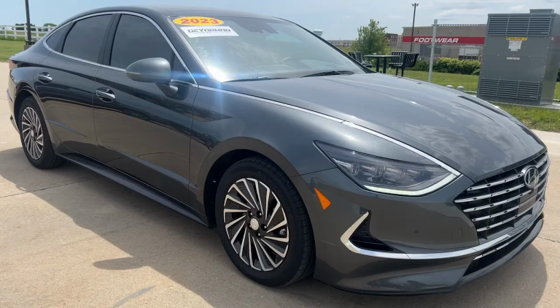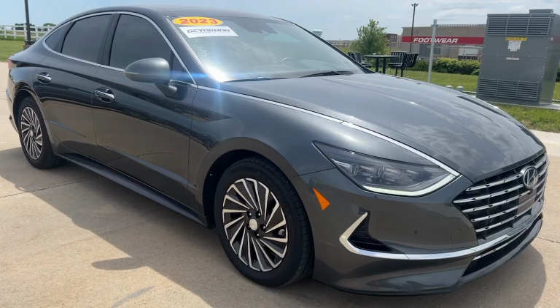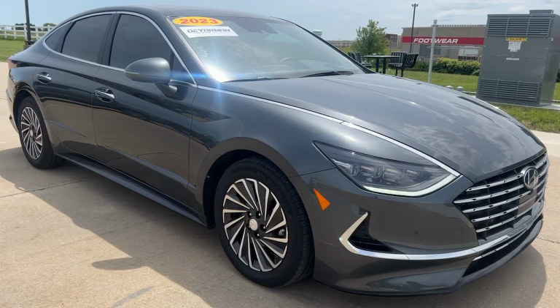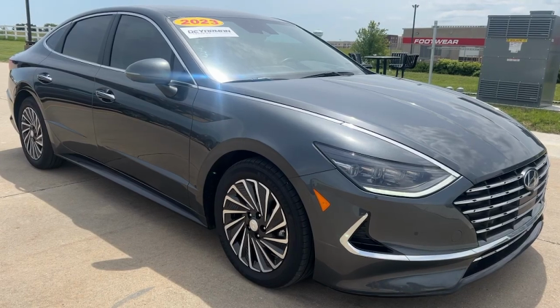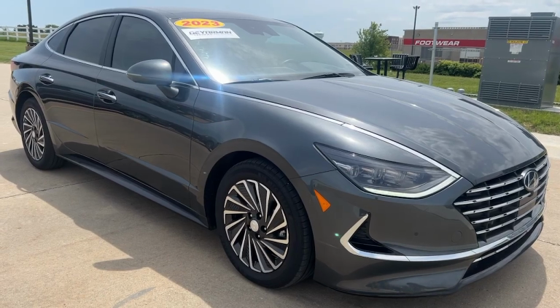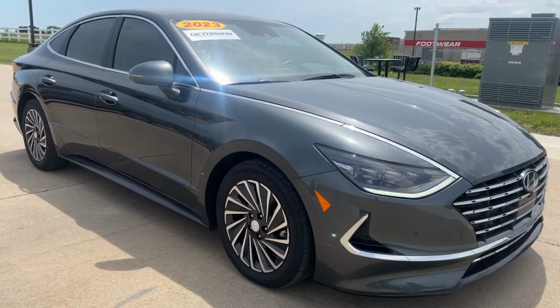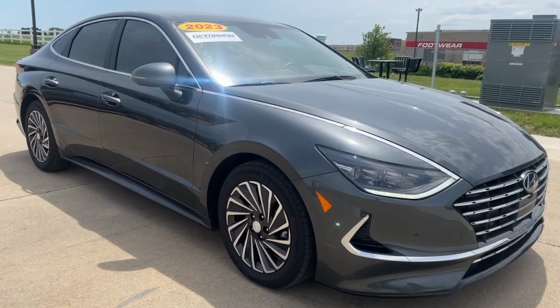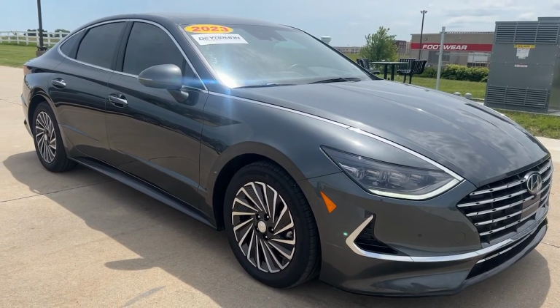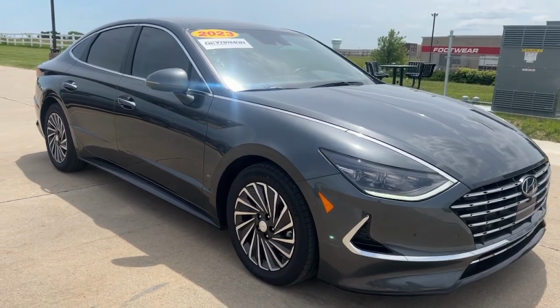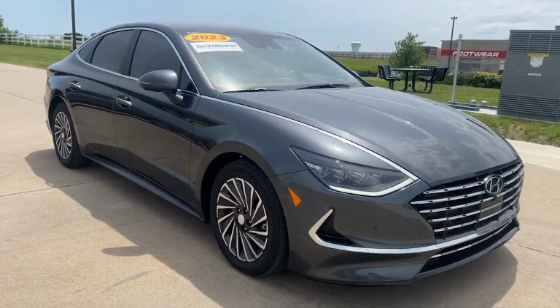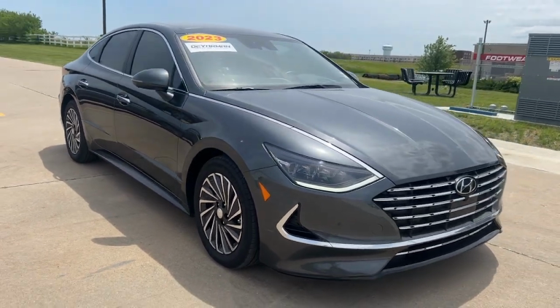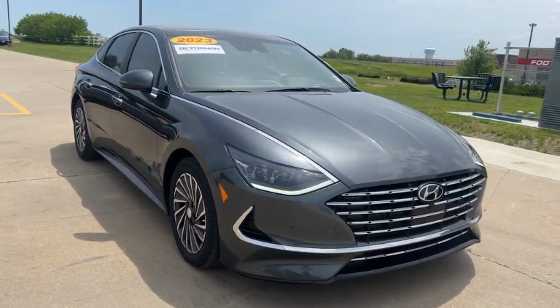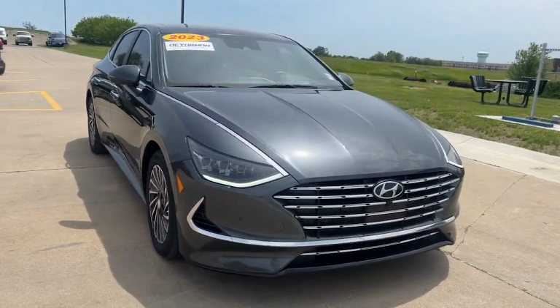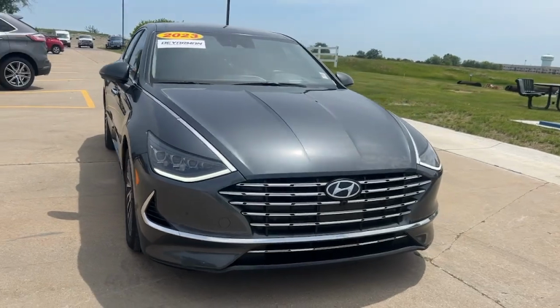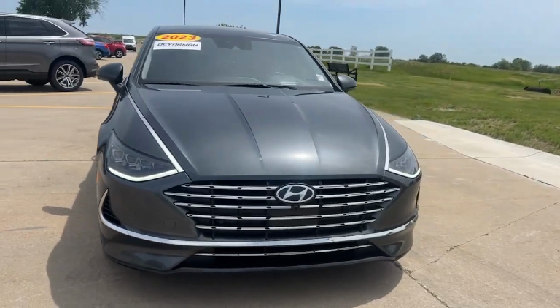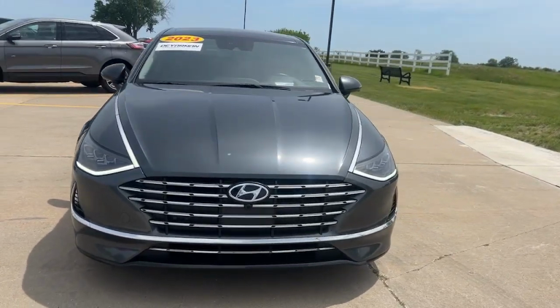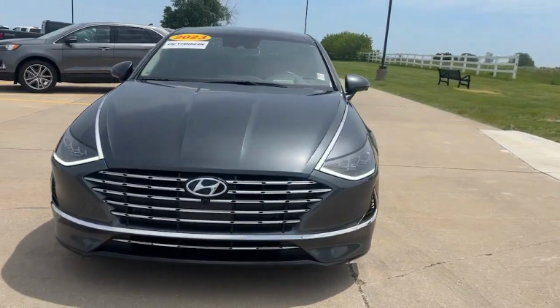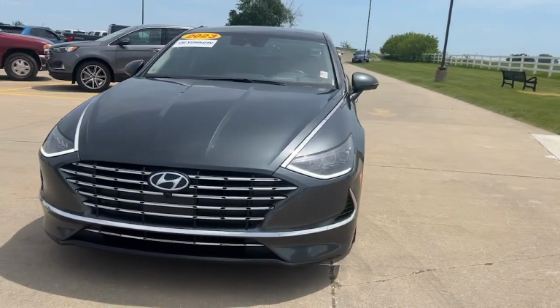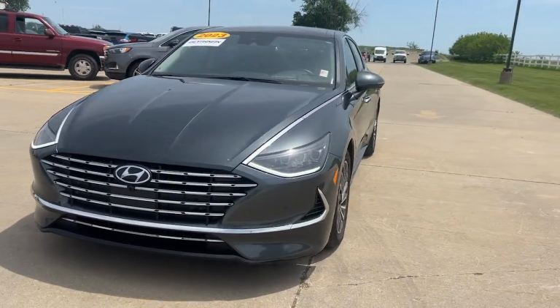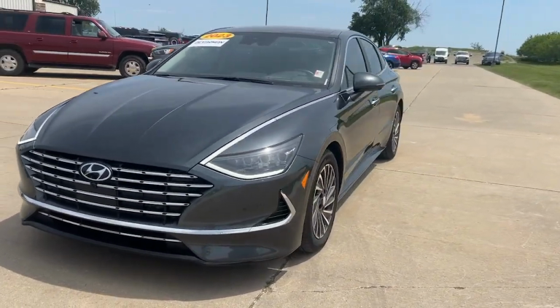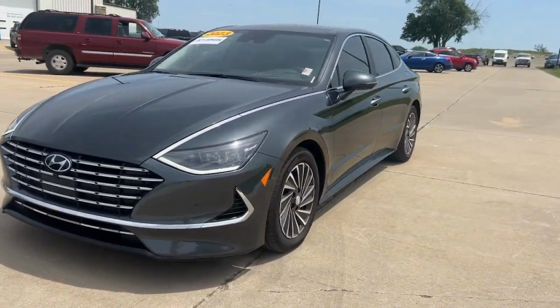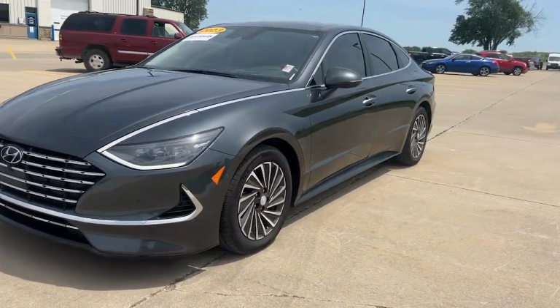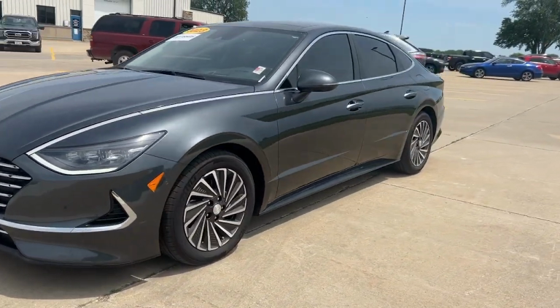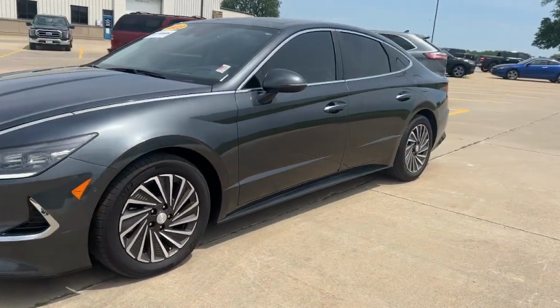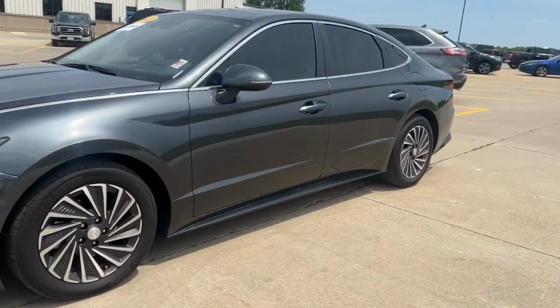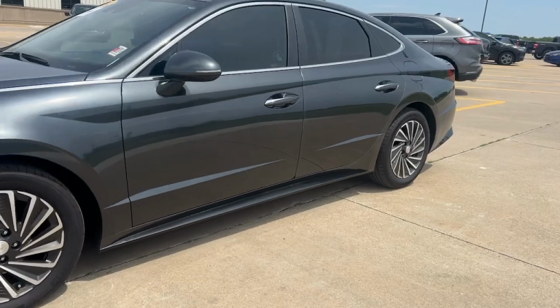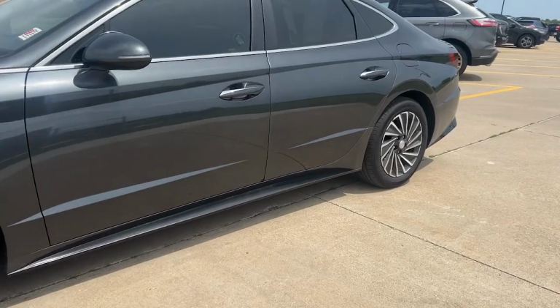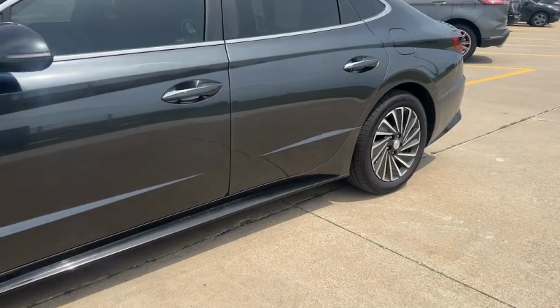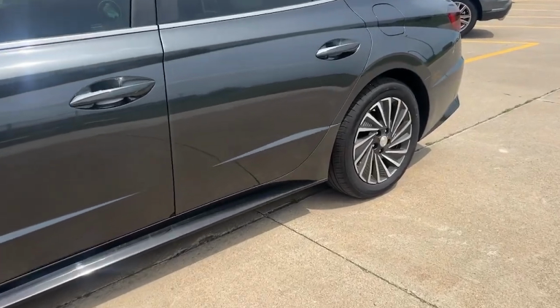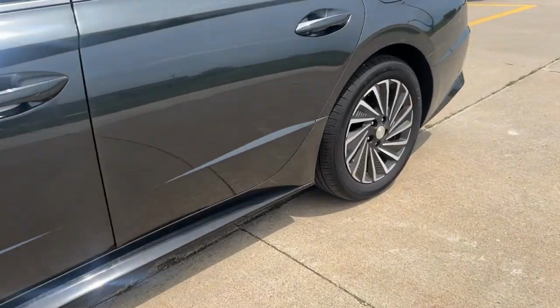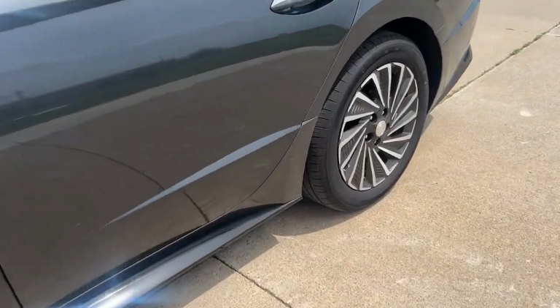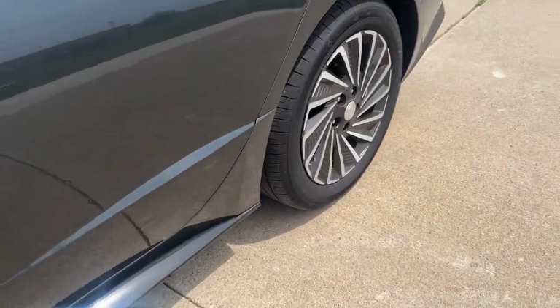Your next car could be the 2023 Hyundai Sonata Hybrid. This vehicle is an outstanding buy with fewer than 35,000 miles on the odometer. Take a closer look at this feature-packed Sonata Hybrid.